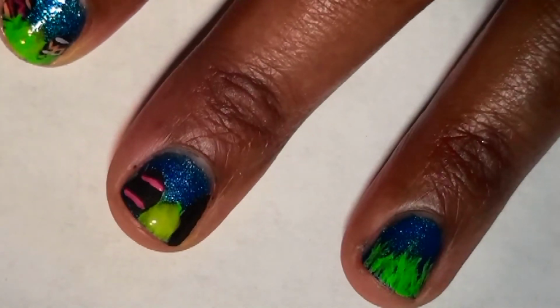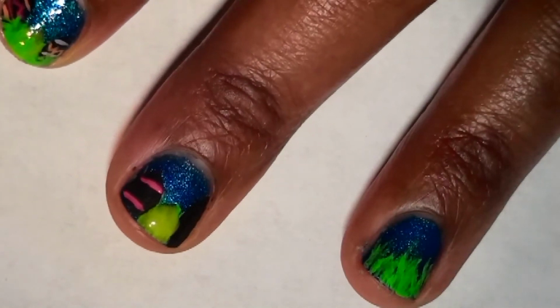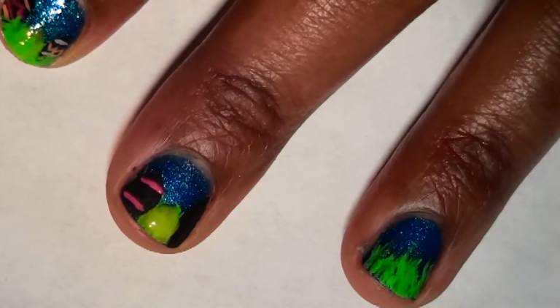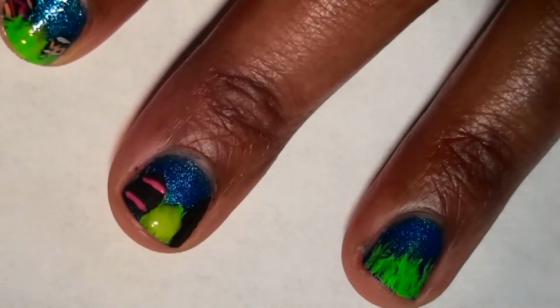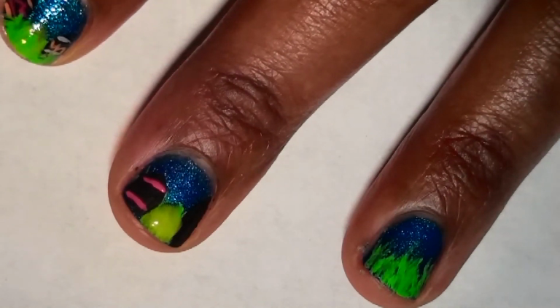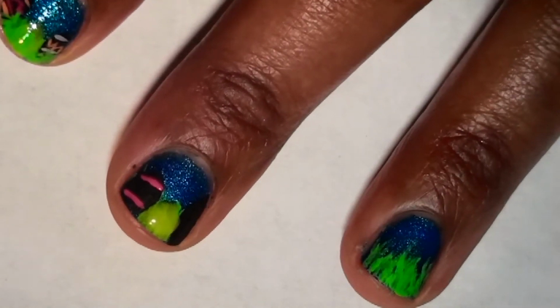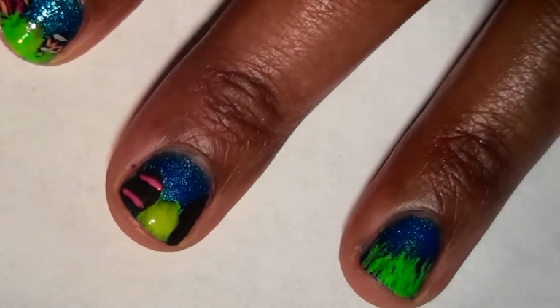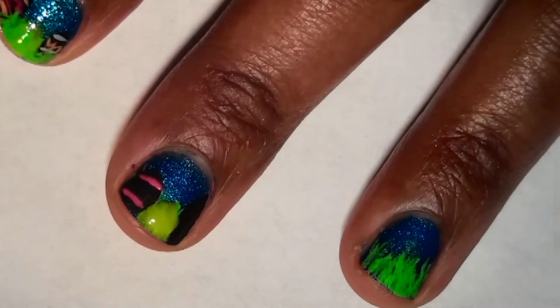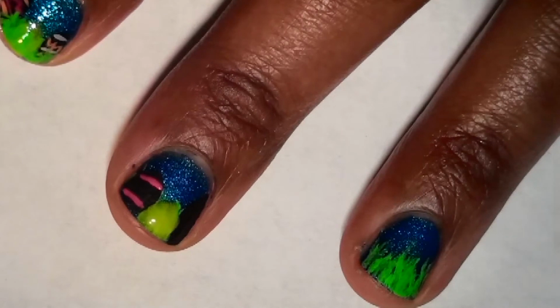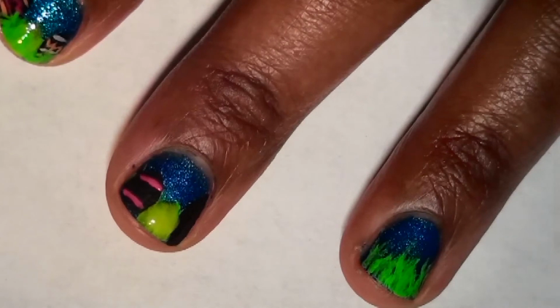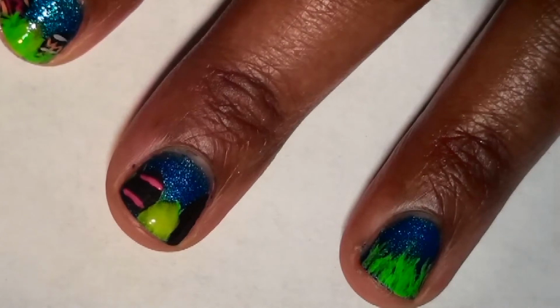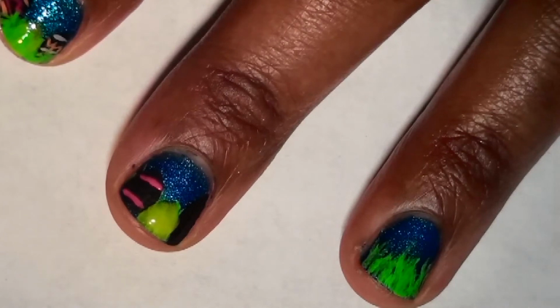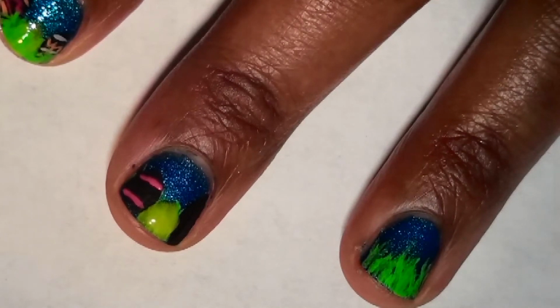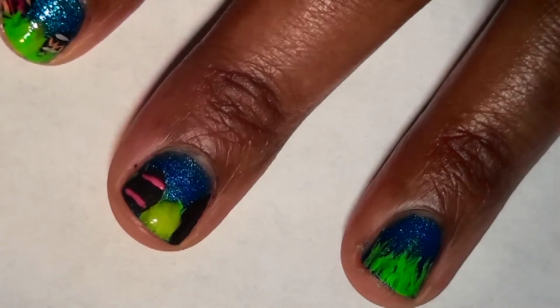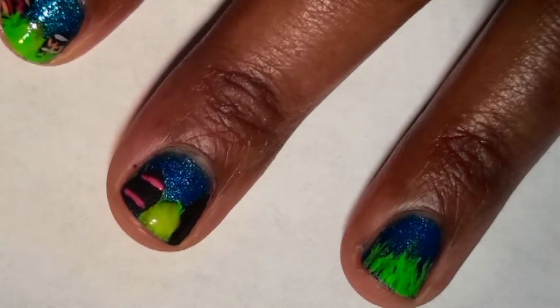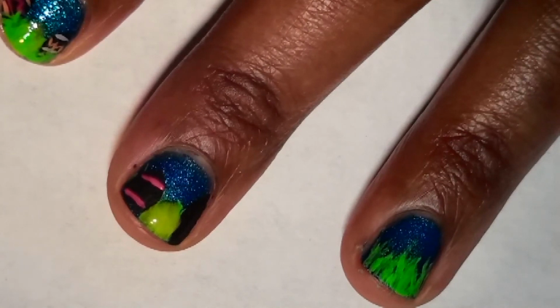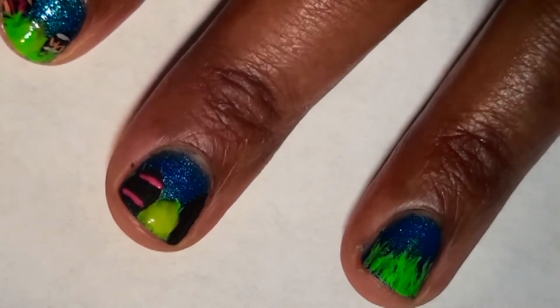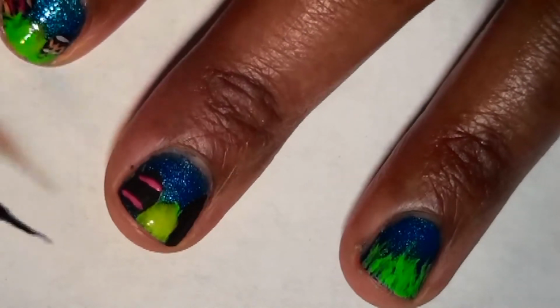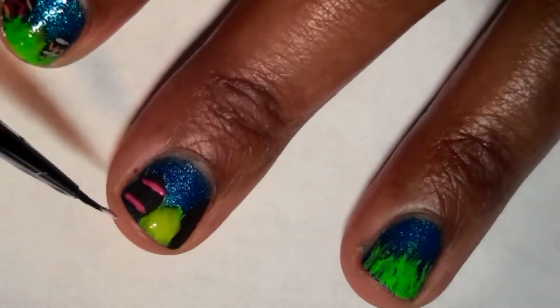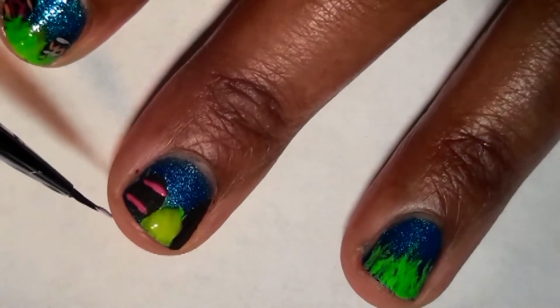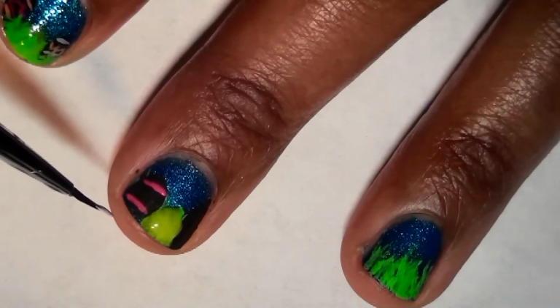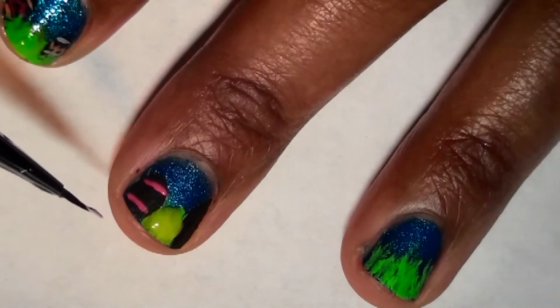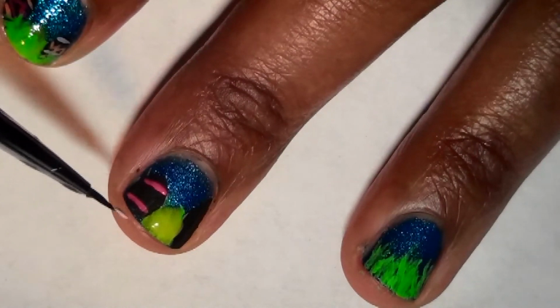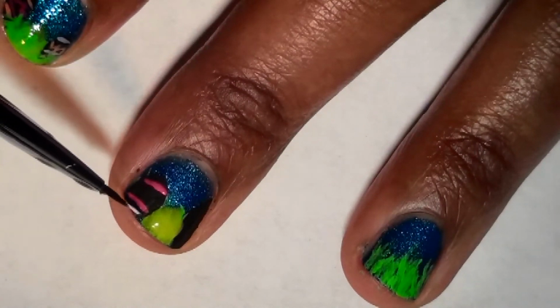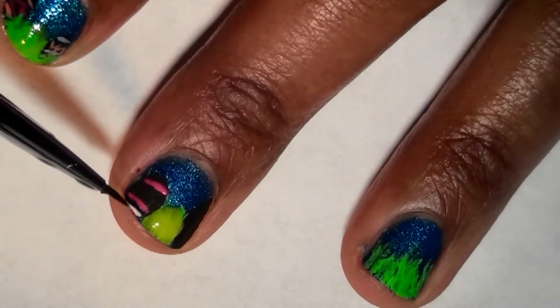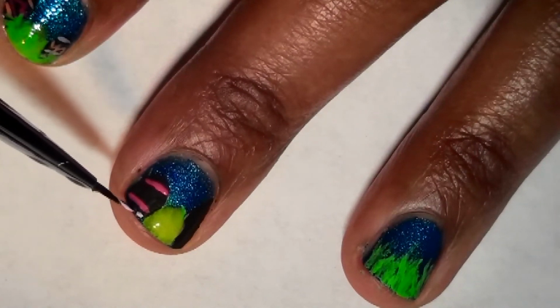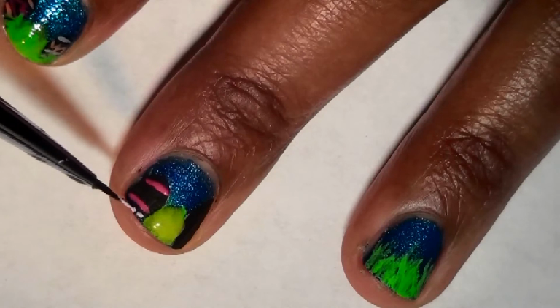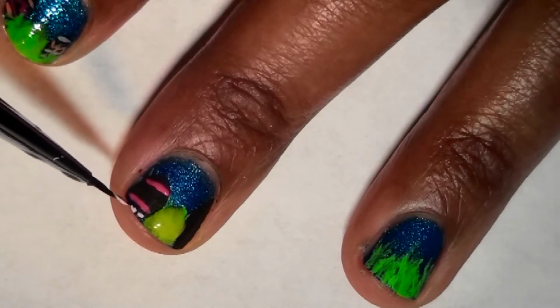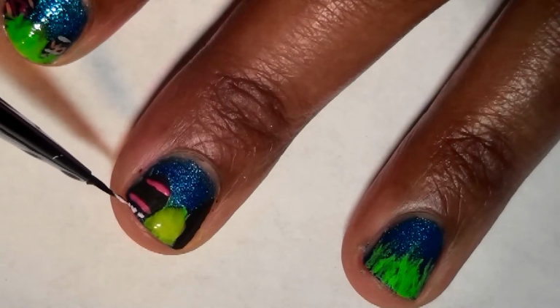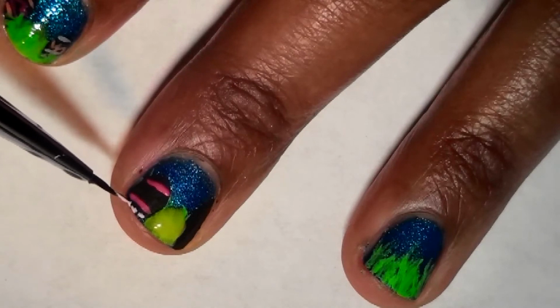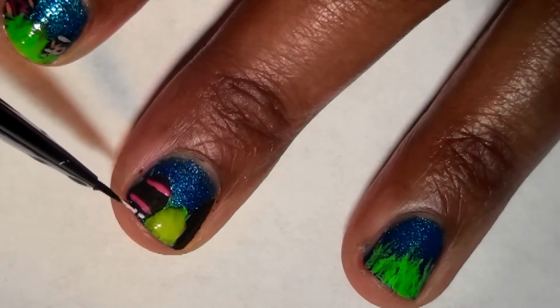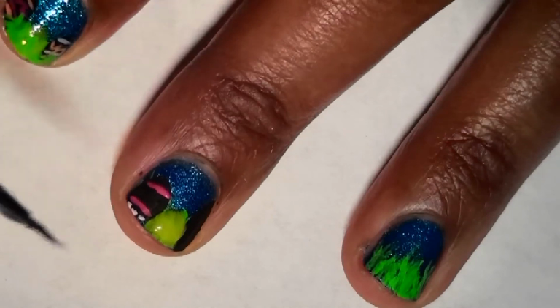I'm drawing different tribal designs onto my chocolate Easter eggs of my choice. You can draw any design you want on your chocolate Easter eggs — I just really want to make it very simple and easy.